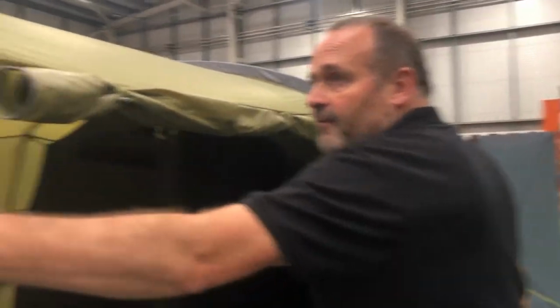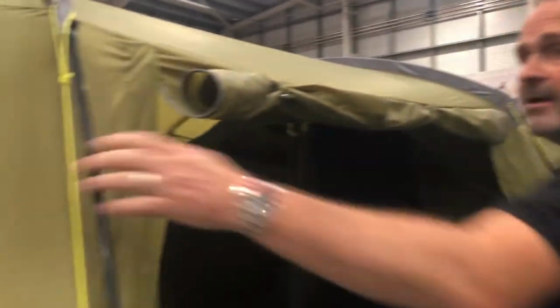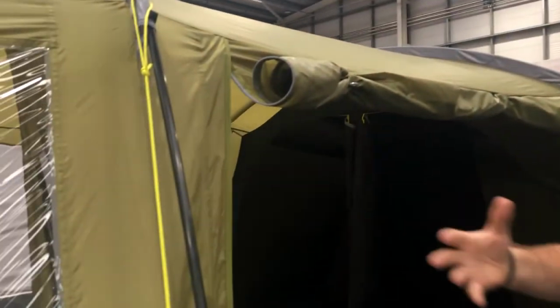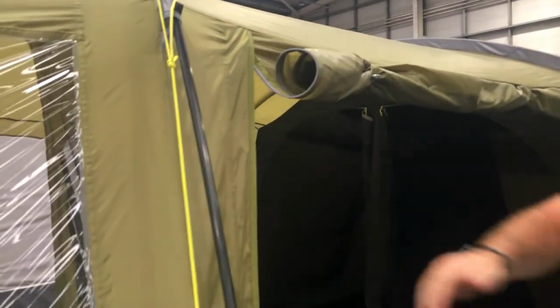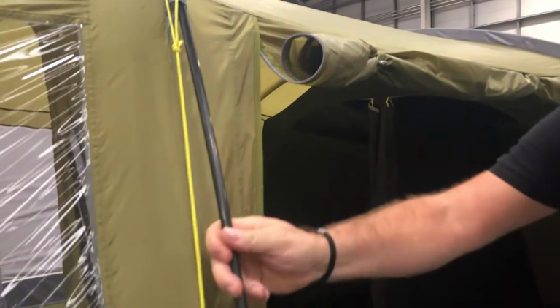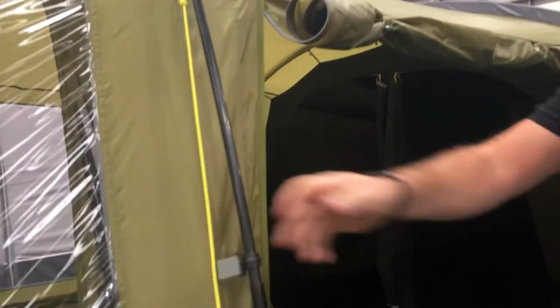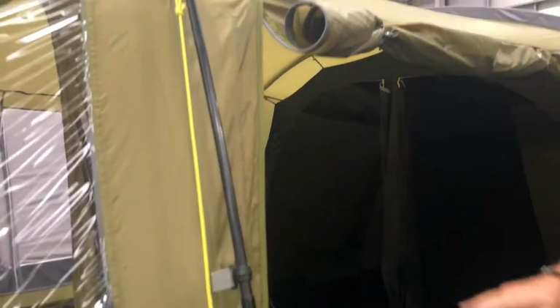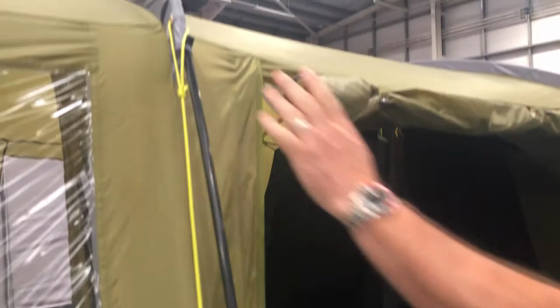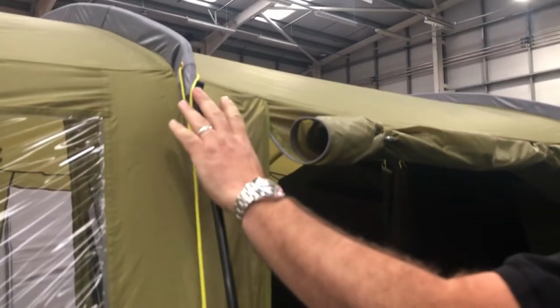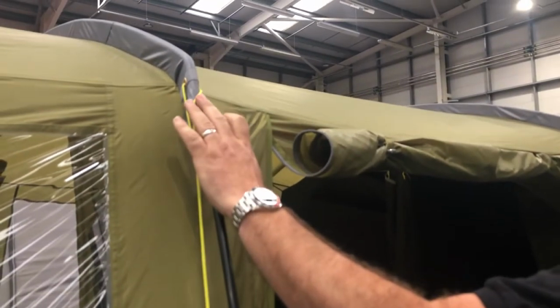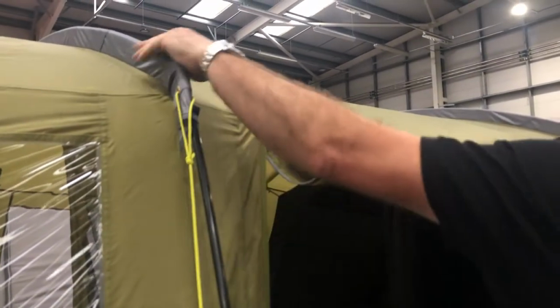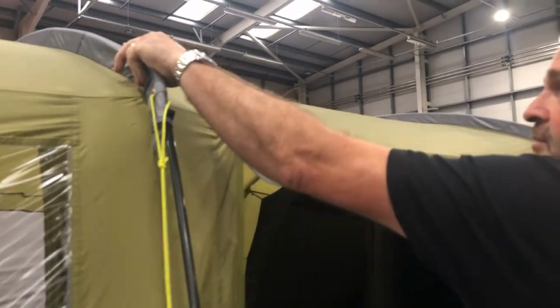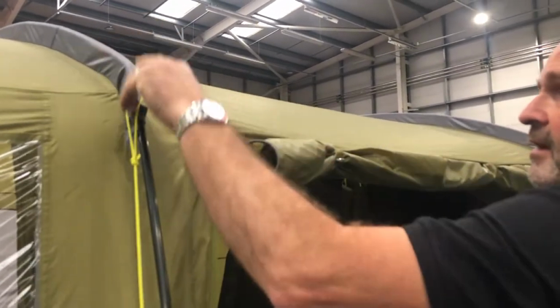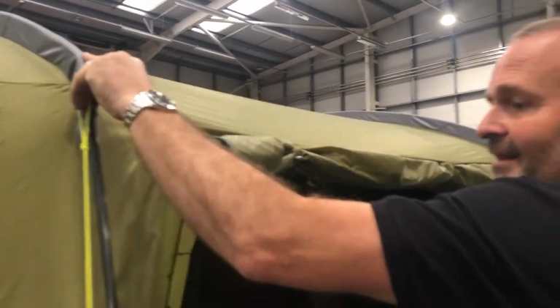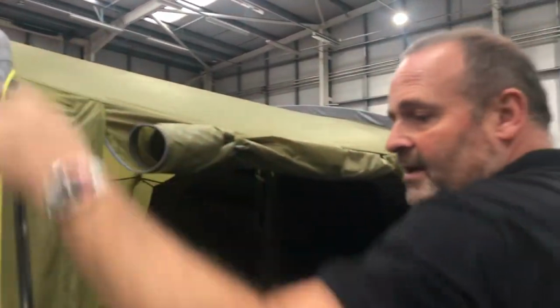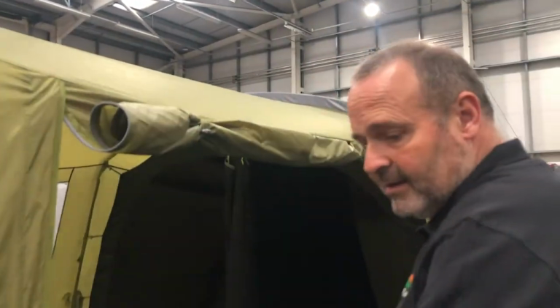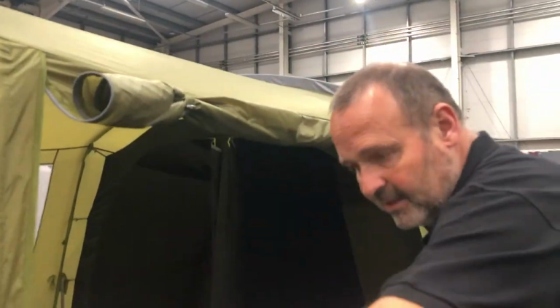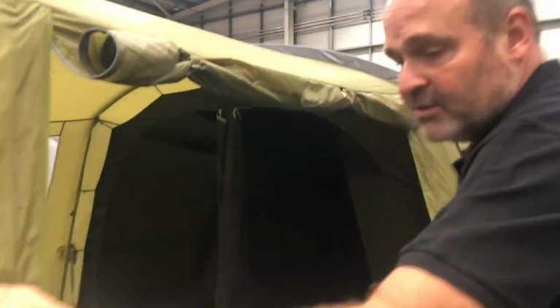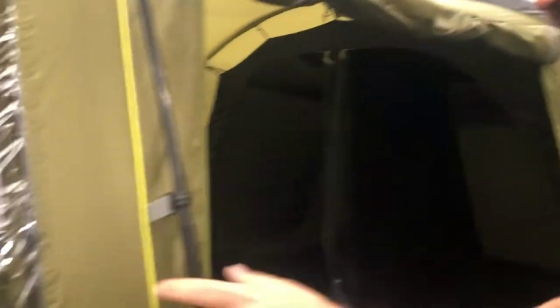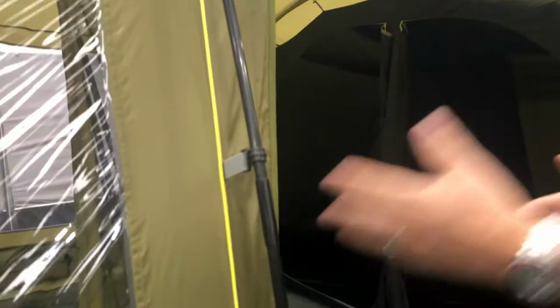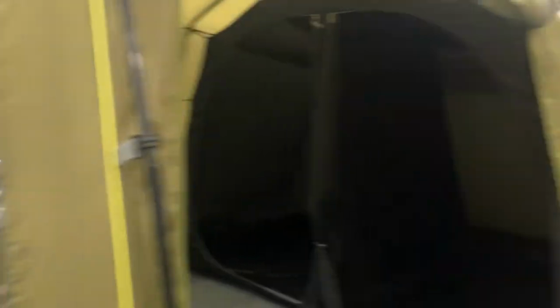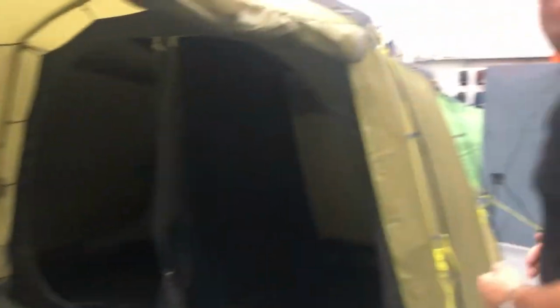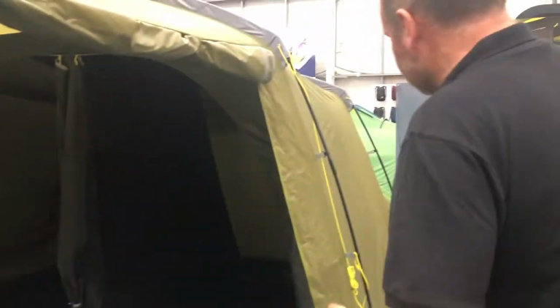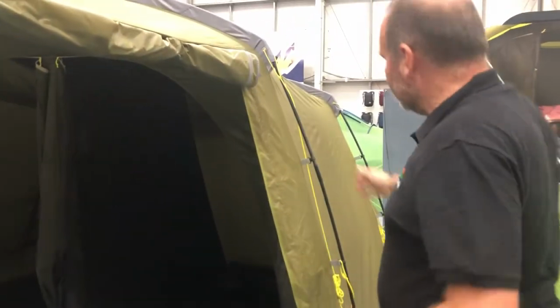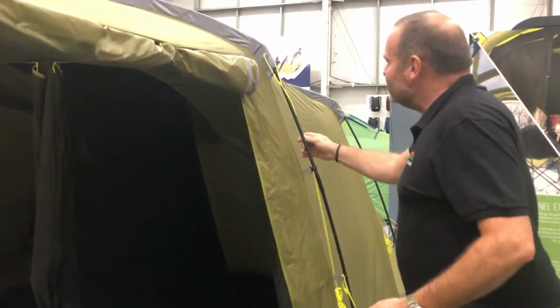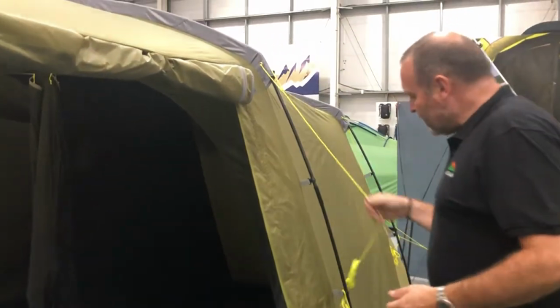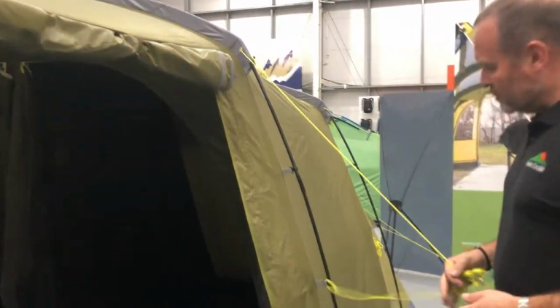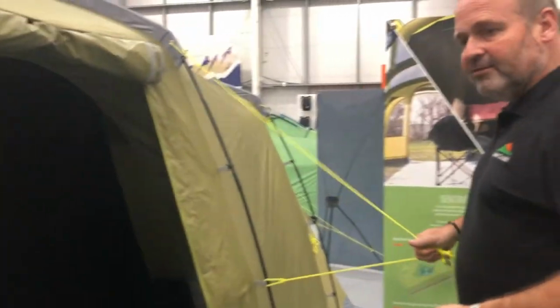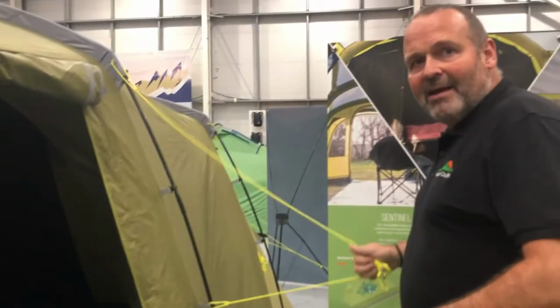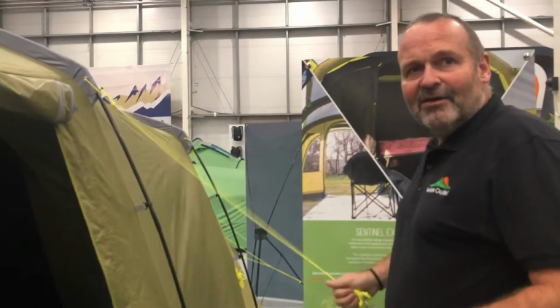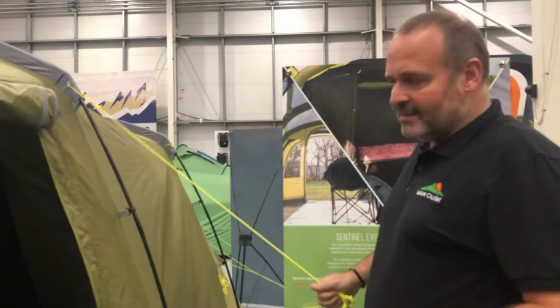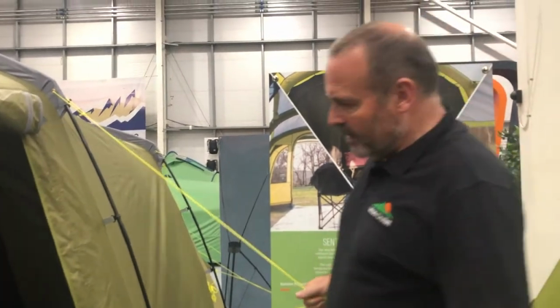The frame packs down — it's just in sections. You feed the frame through the sleeves here and then it clips in to the sides, which makes it an incredibly stable tent. There are plenty of guide points as well, so that makes it great in the wind.